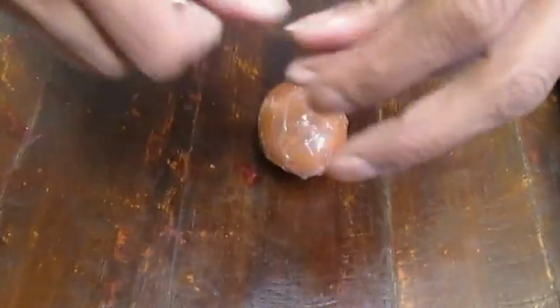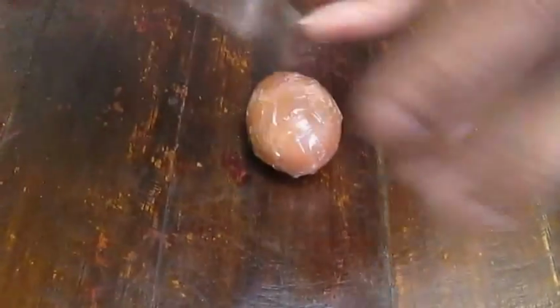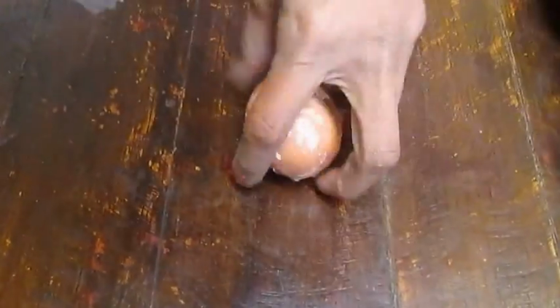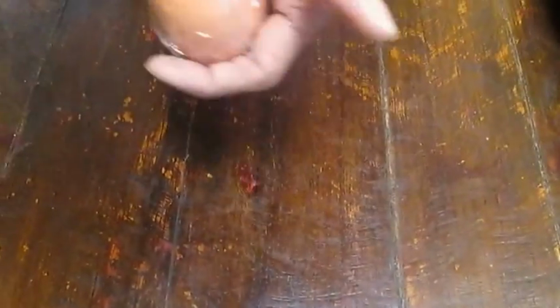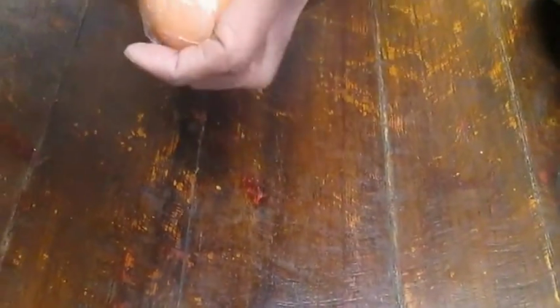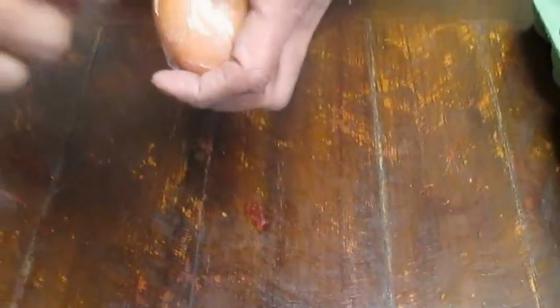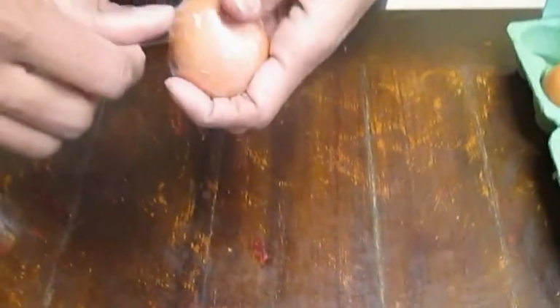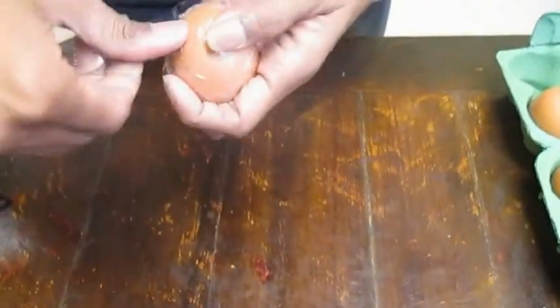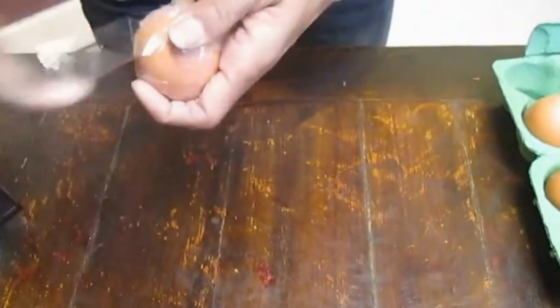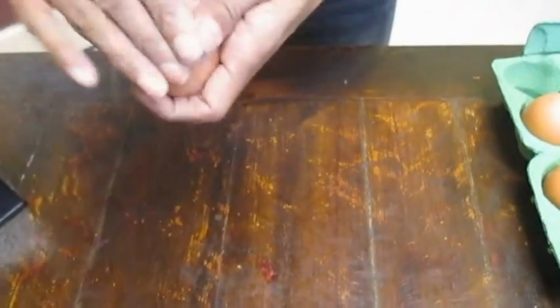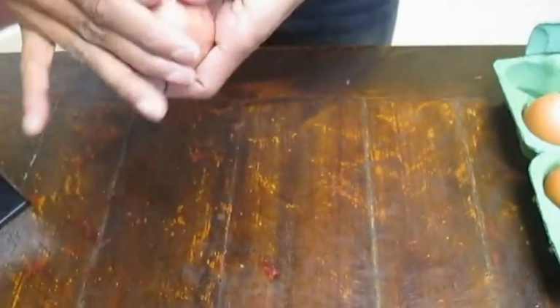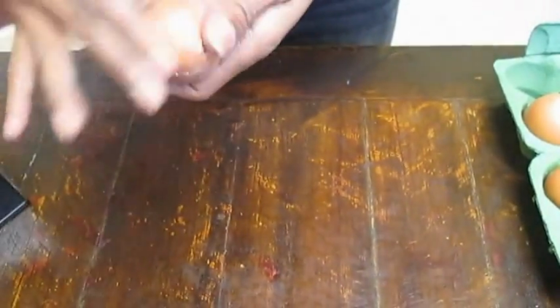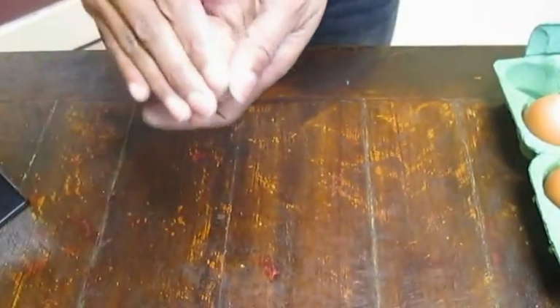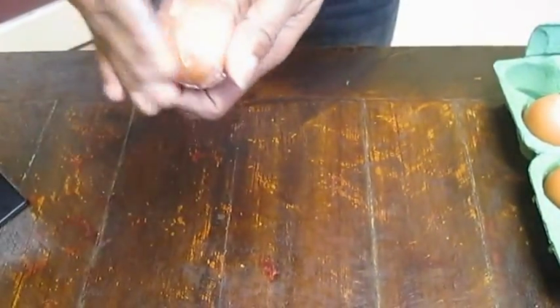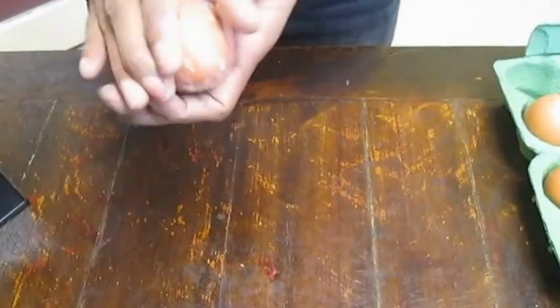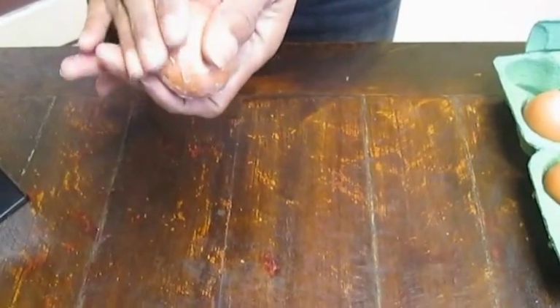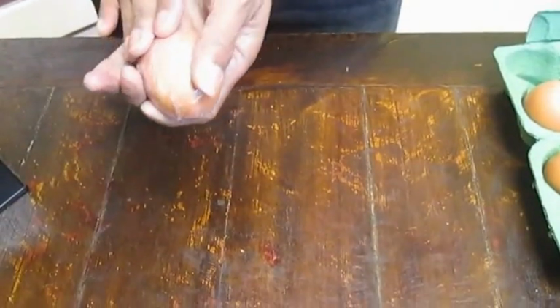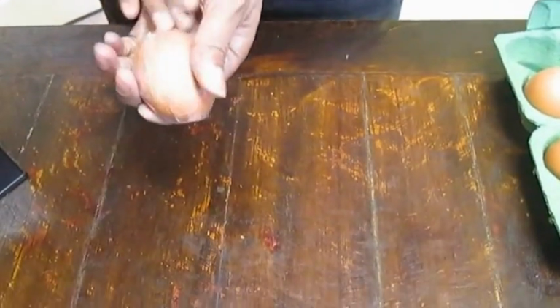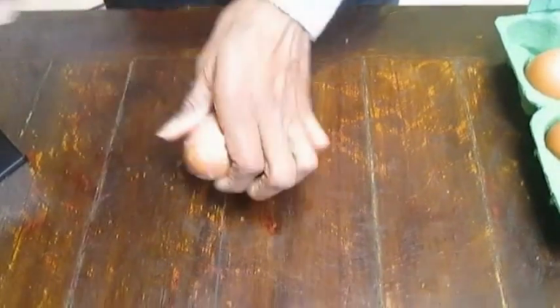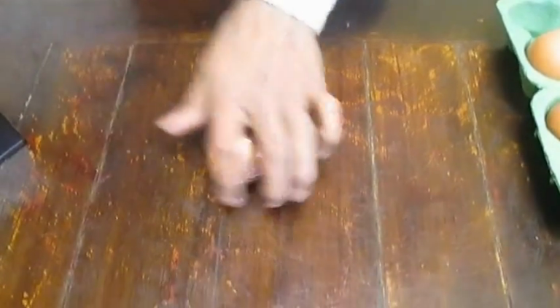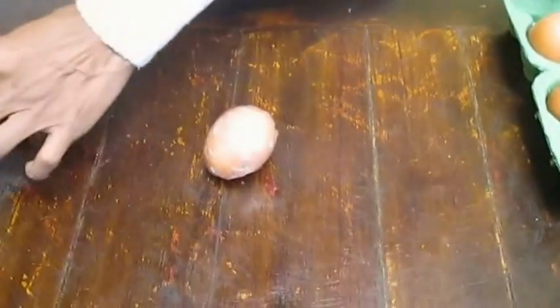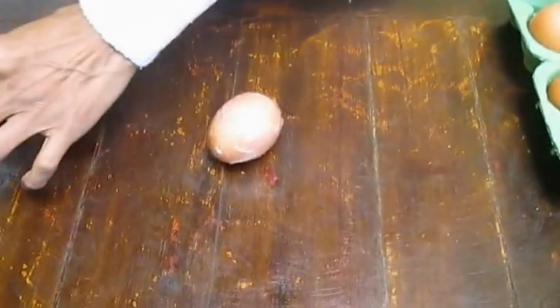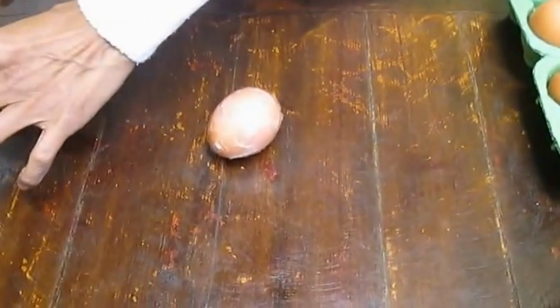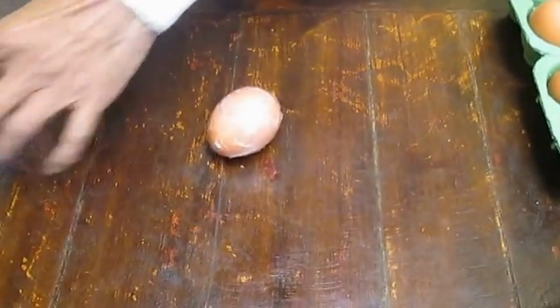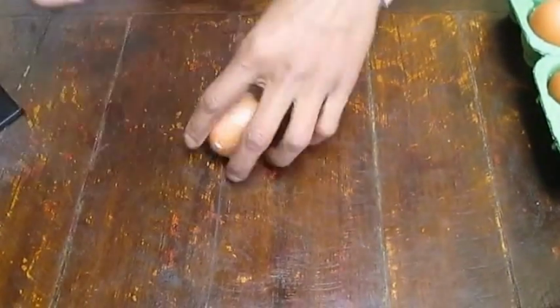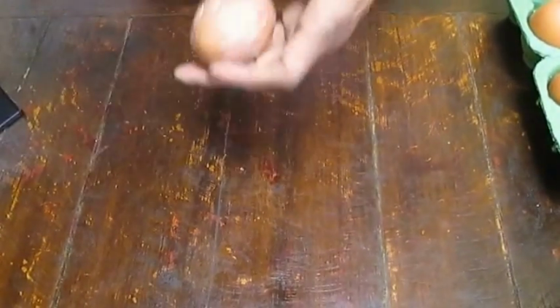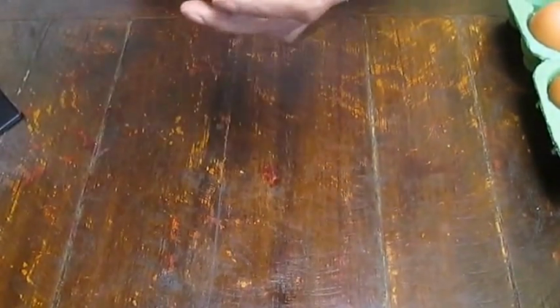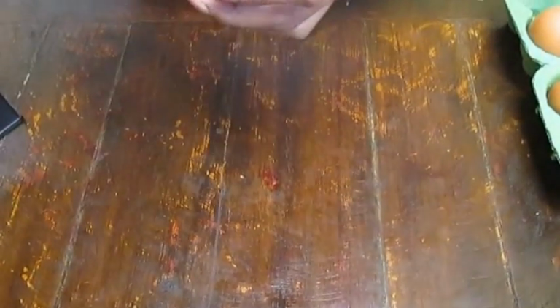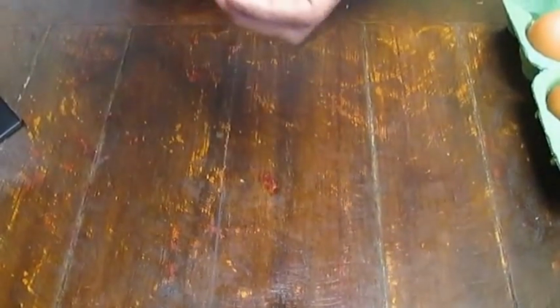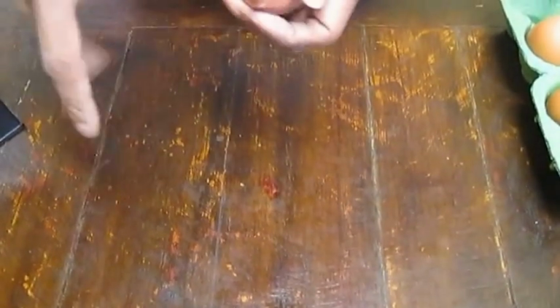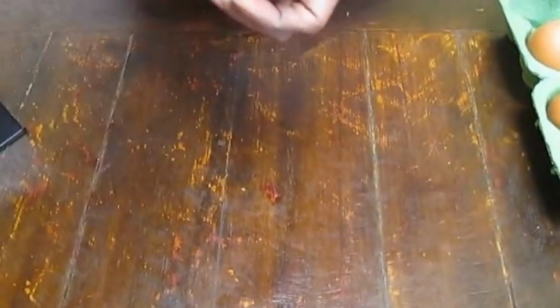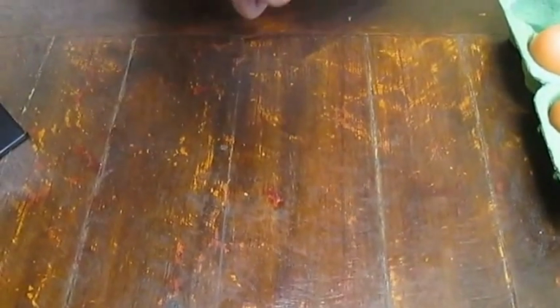So we just wrap the egg and make sure that every area is completely covered with sellotape — it's actually better to do a lot more if you're not sure.